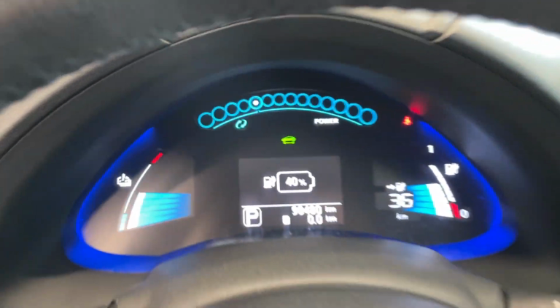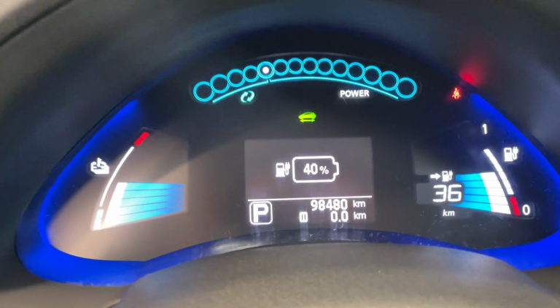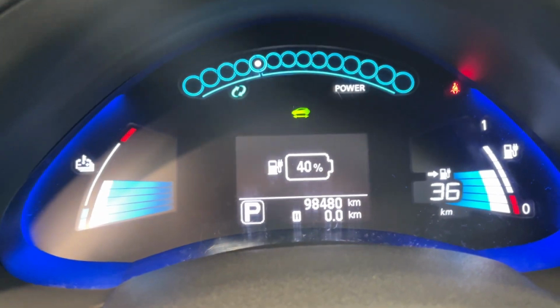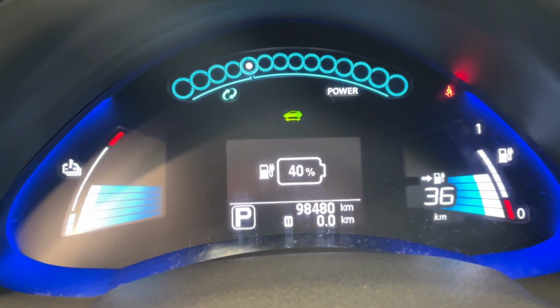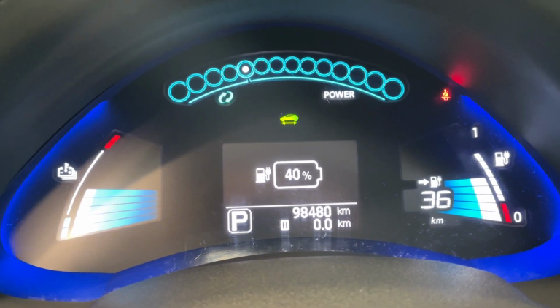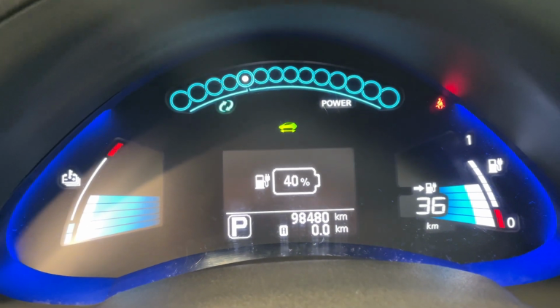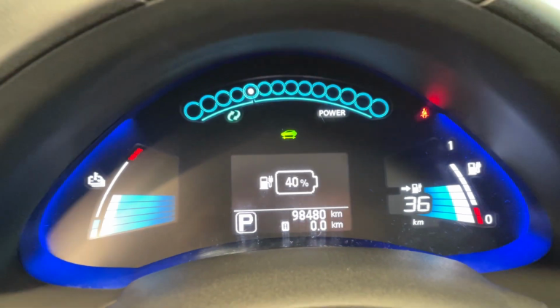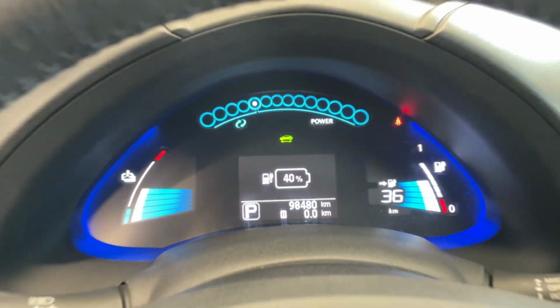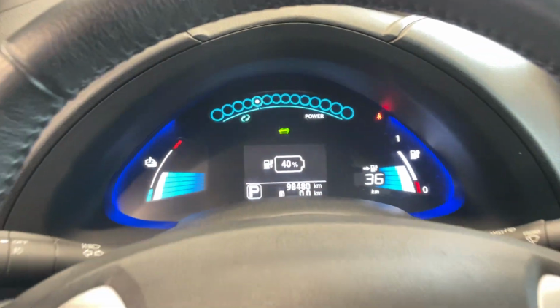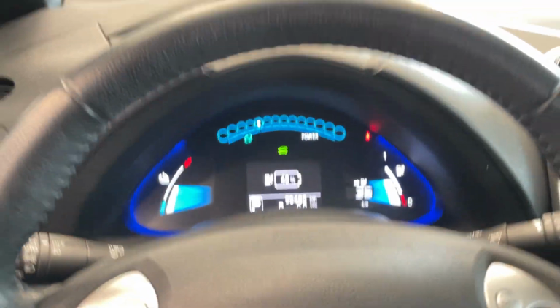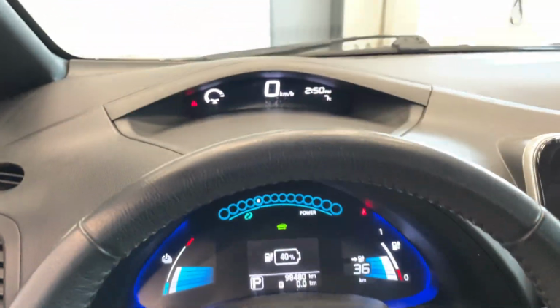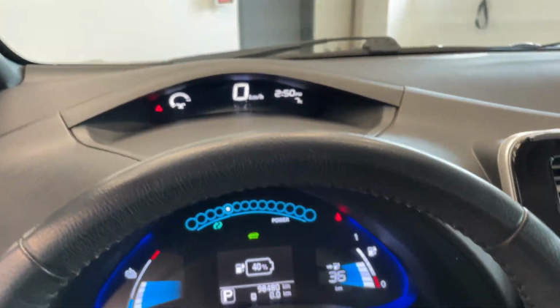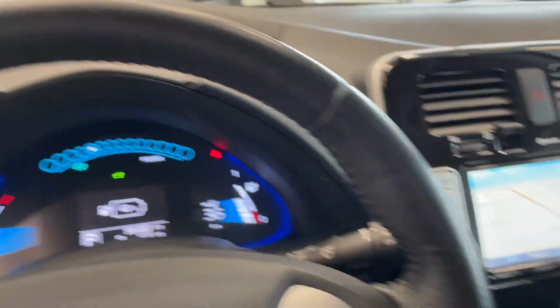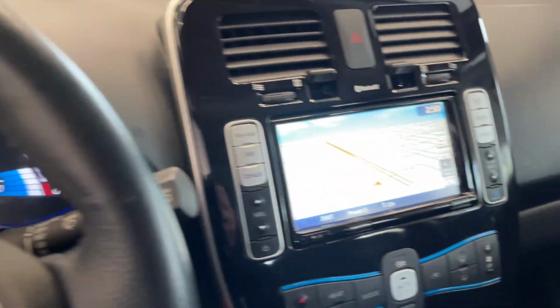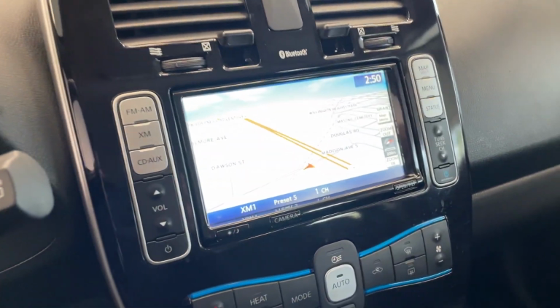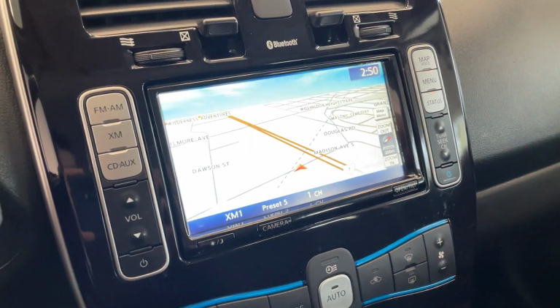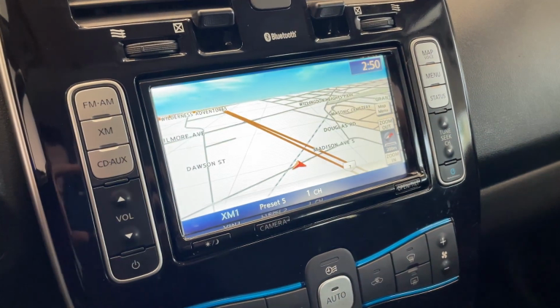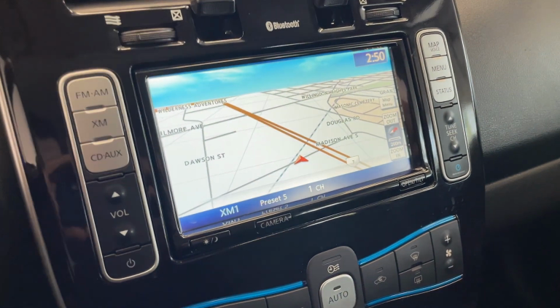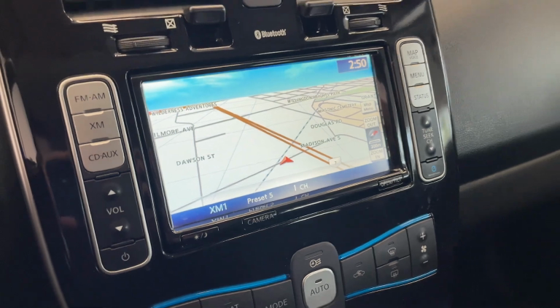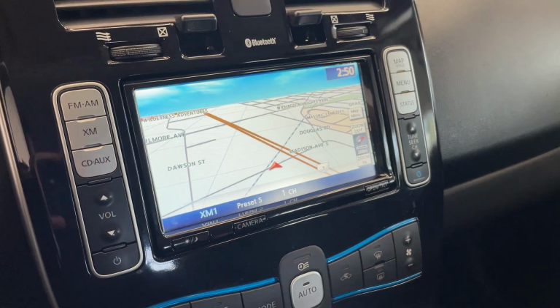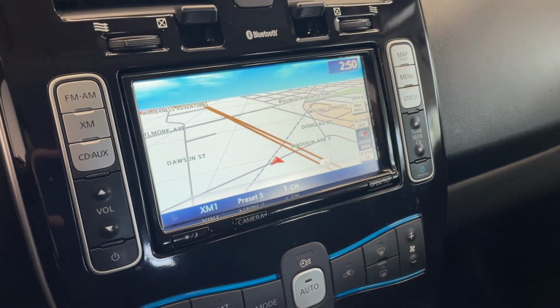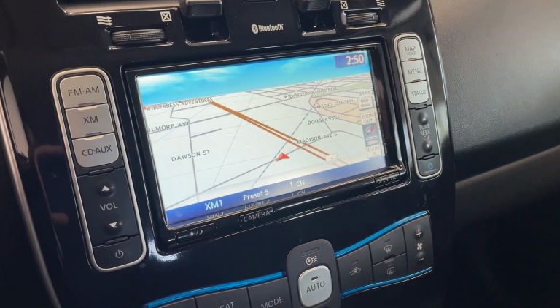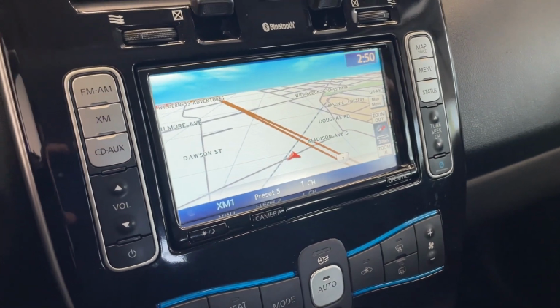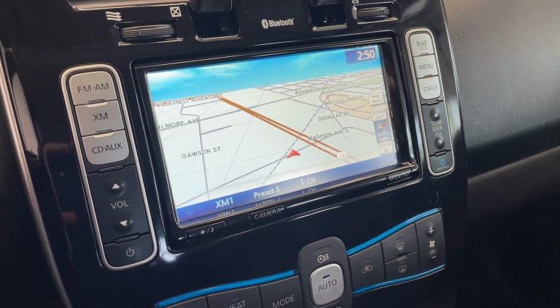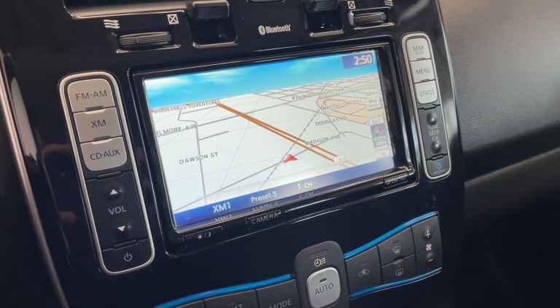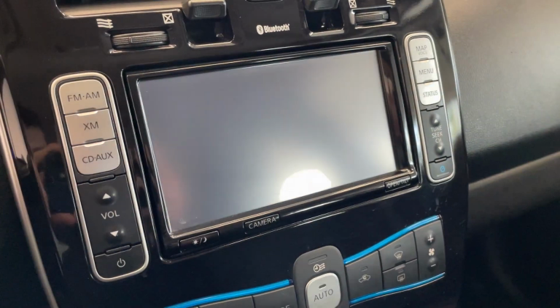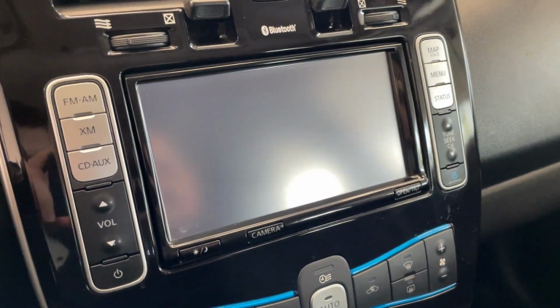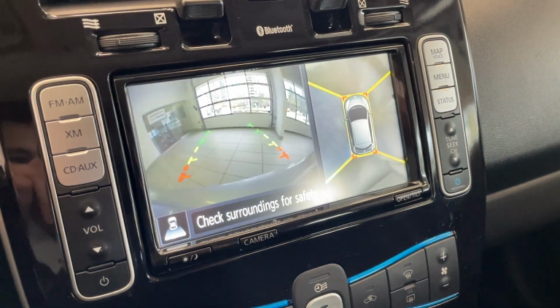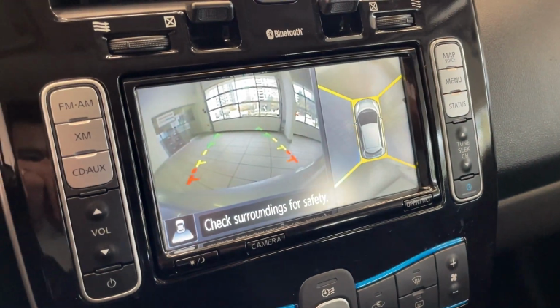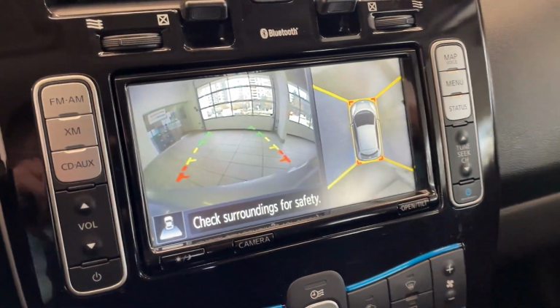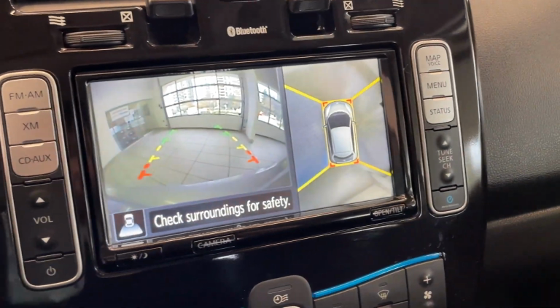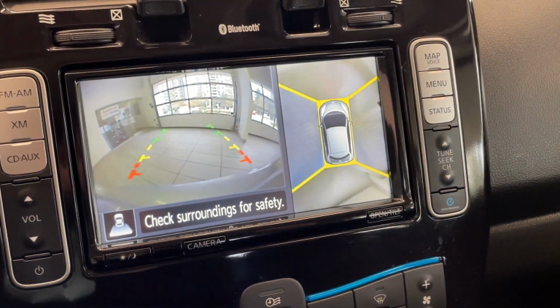It's only got 98,000 kilometers. I think that navigation is a lot. And then check out the backup camera — I love this, this is awesome. You can see everything.